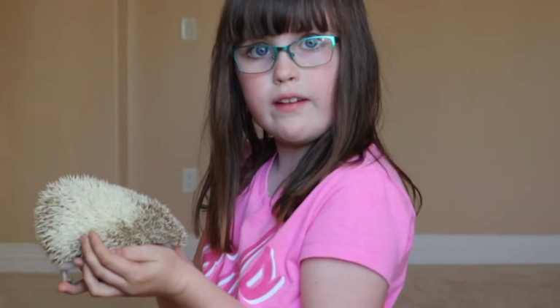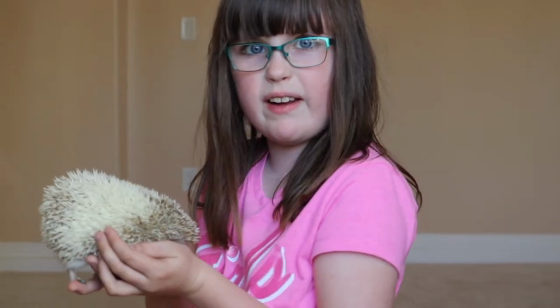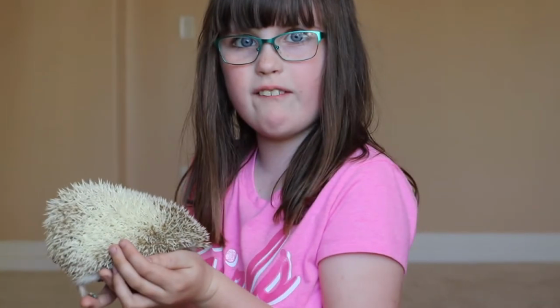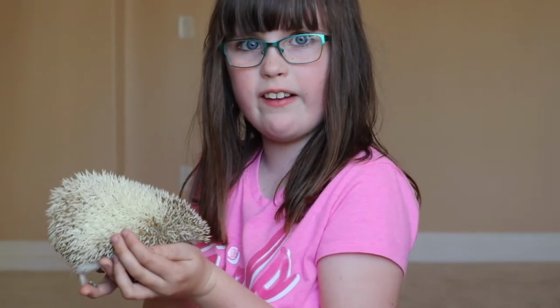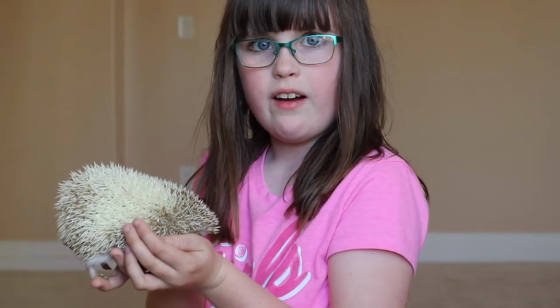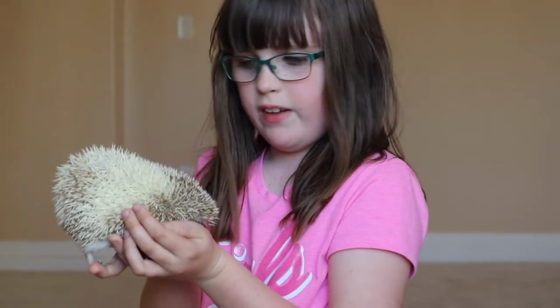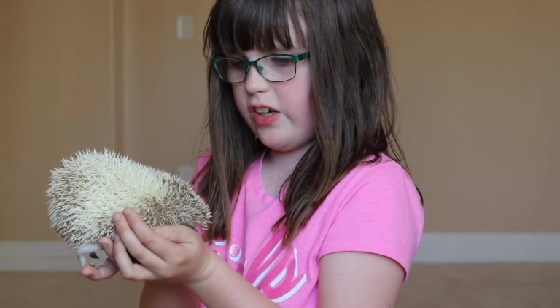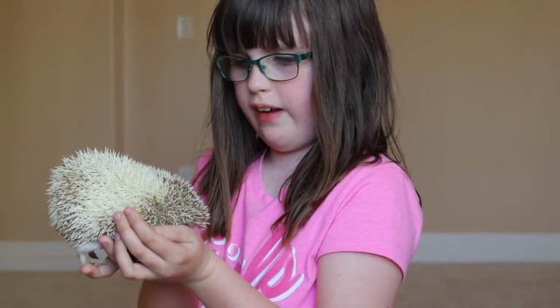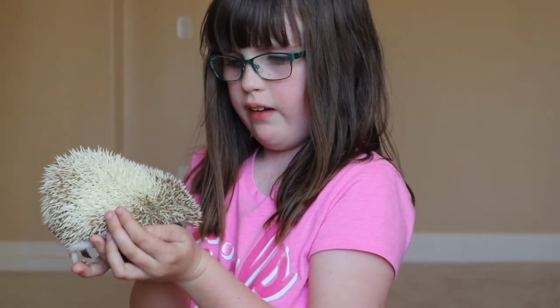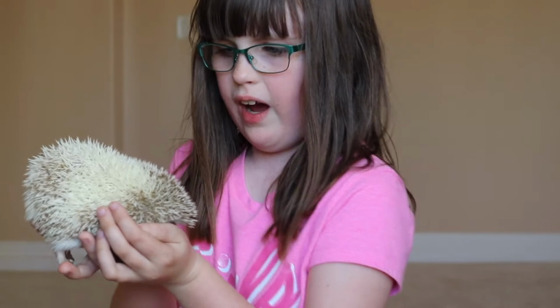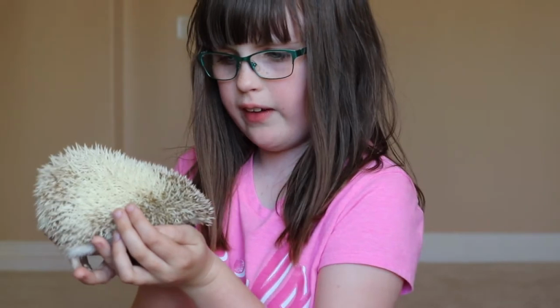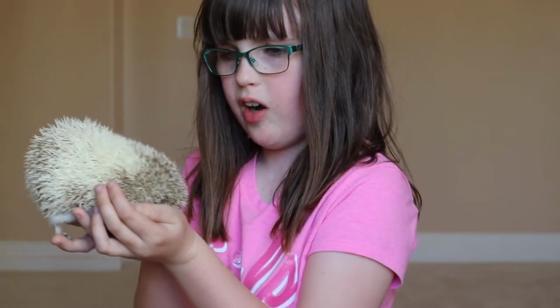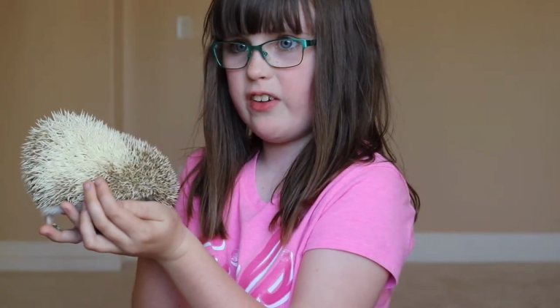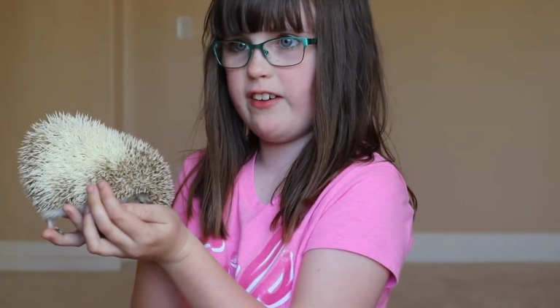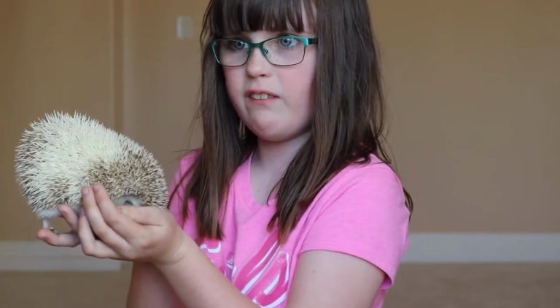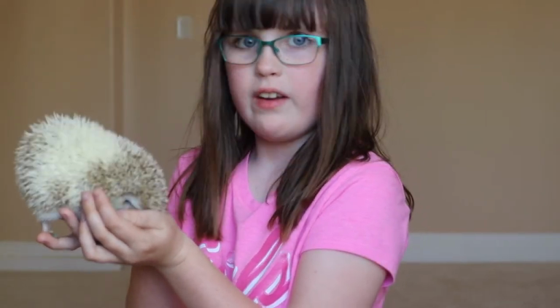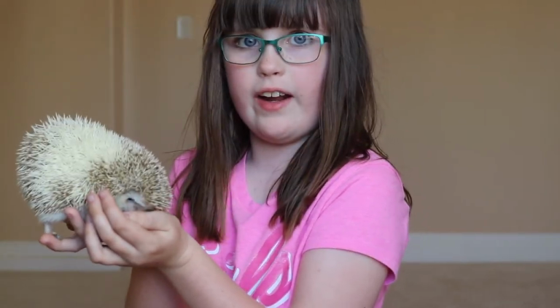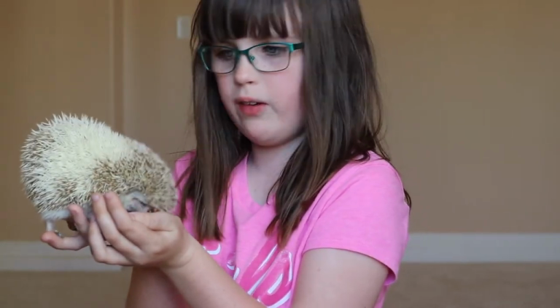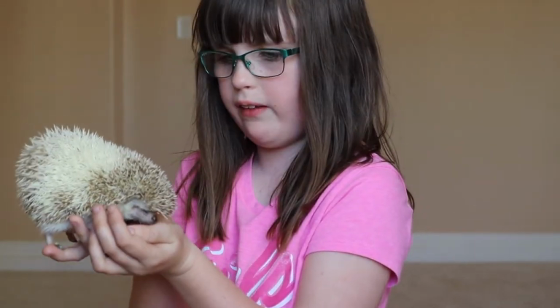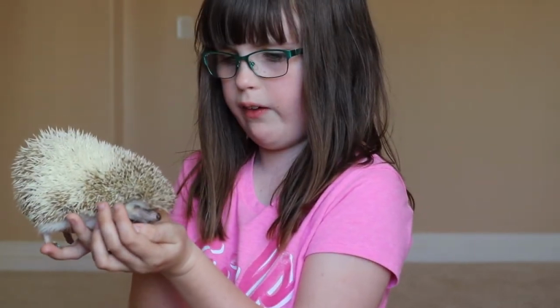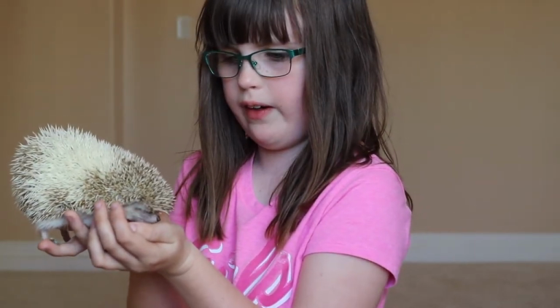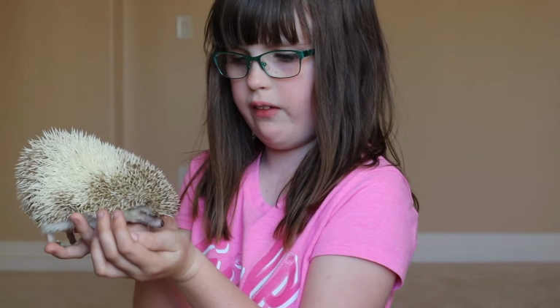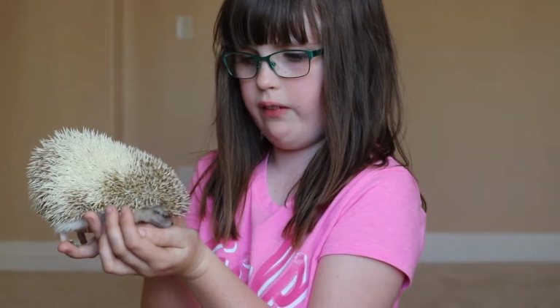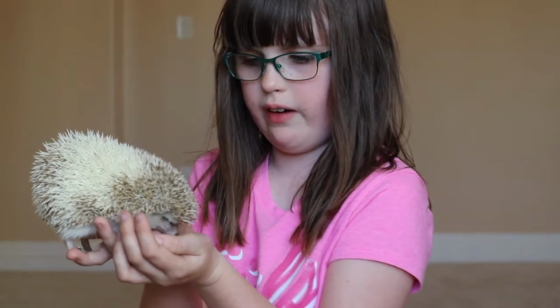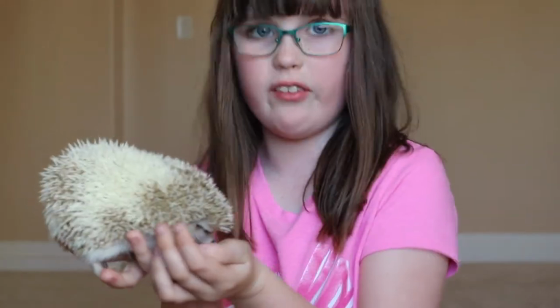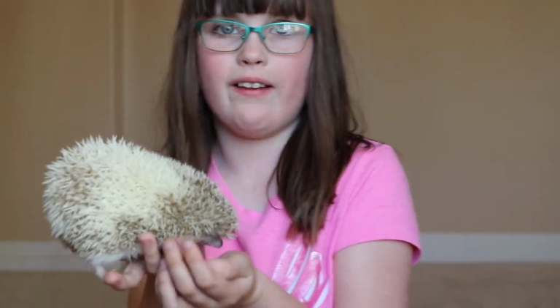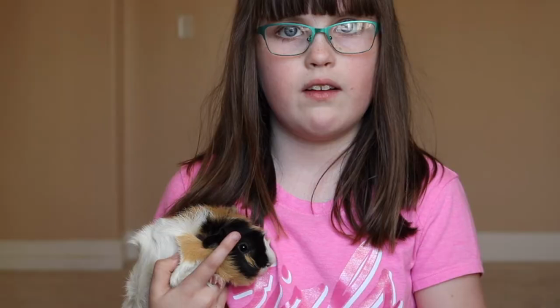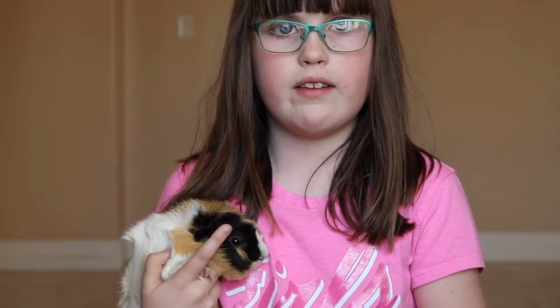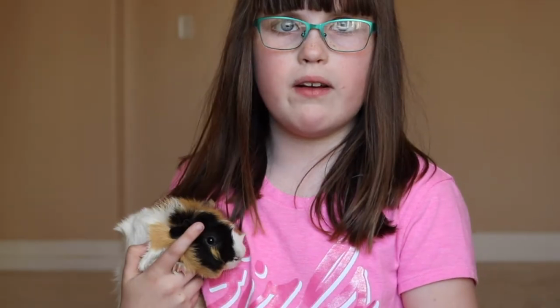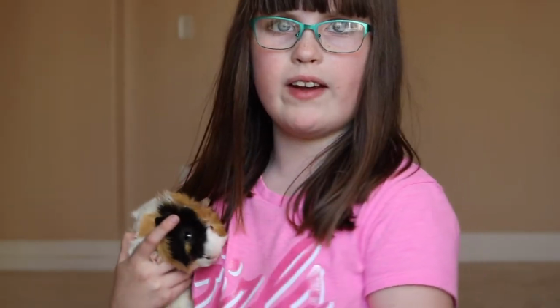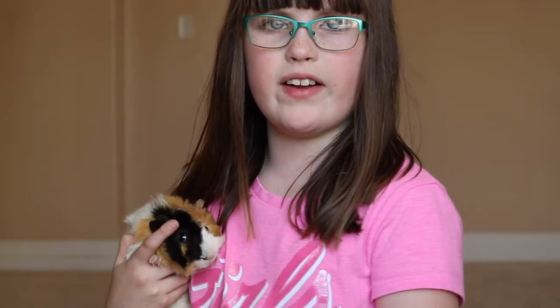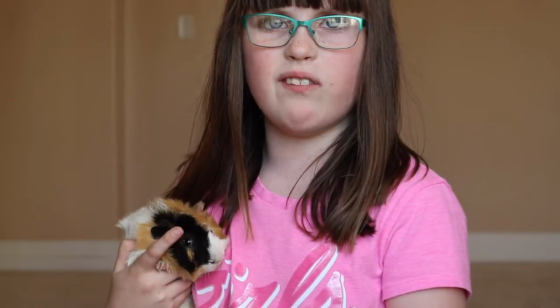This is my hedgehog, Peanut. She is an African chocolate chip hedgehog, and I love her because of her coat. This is one of my guinea pigs, Waffles.